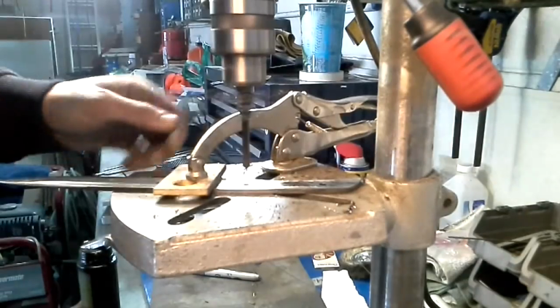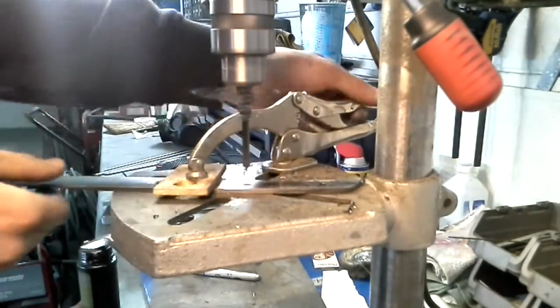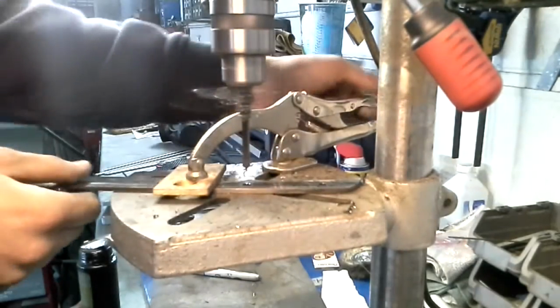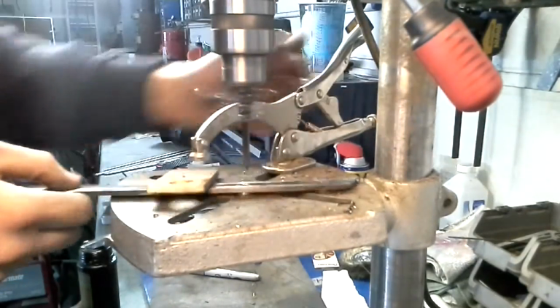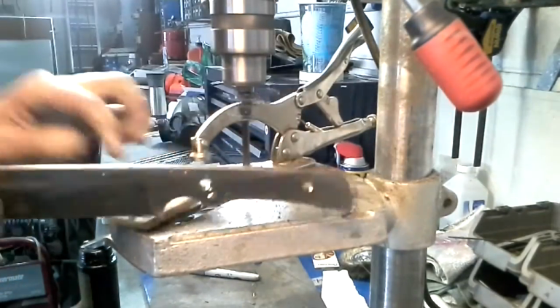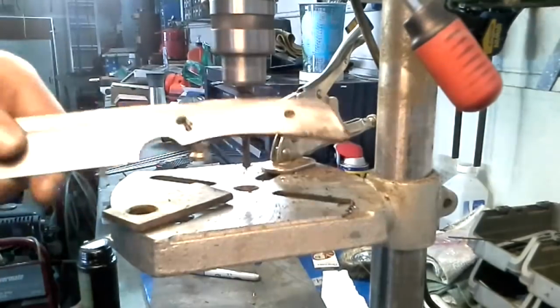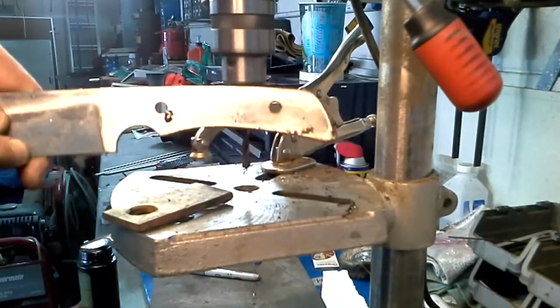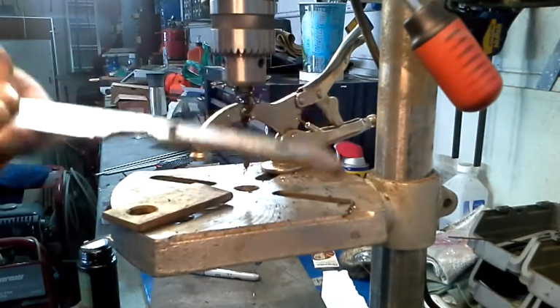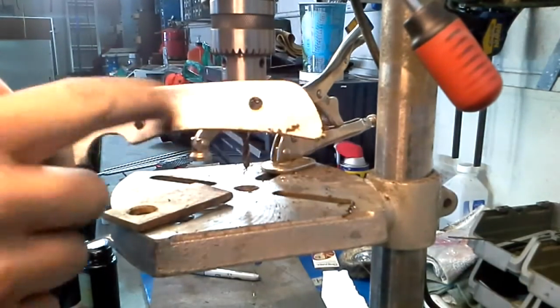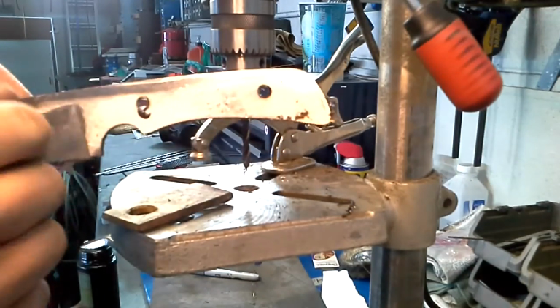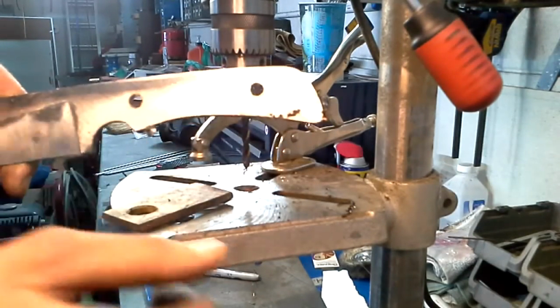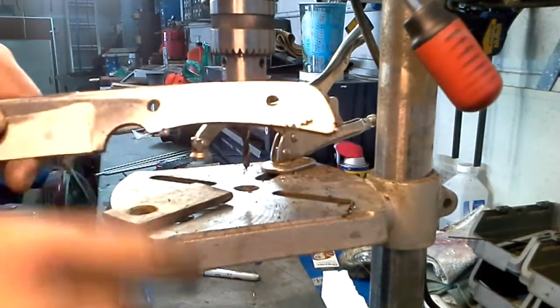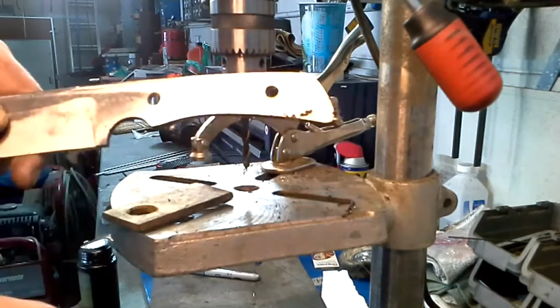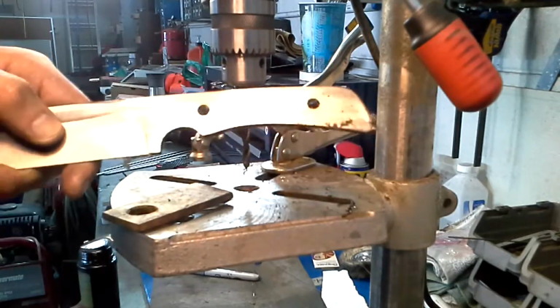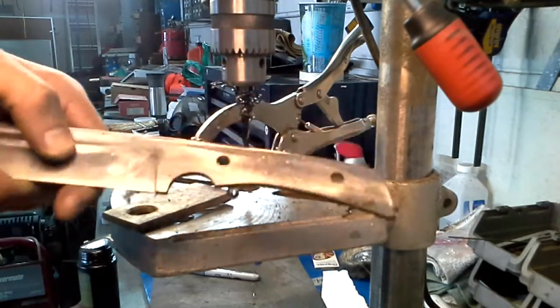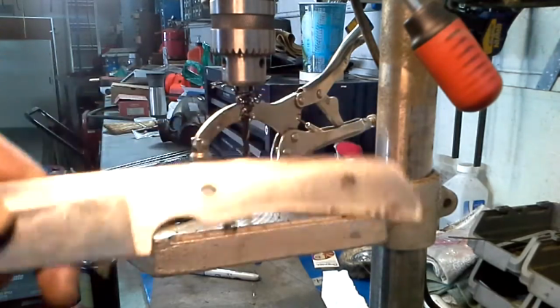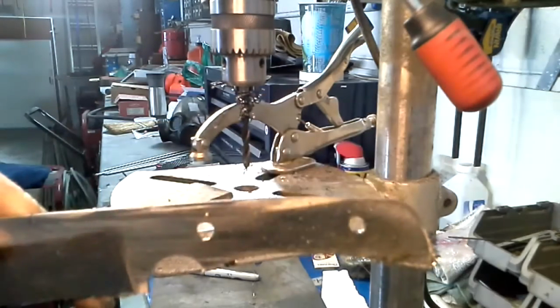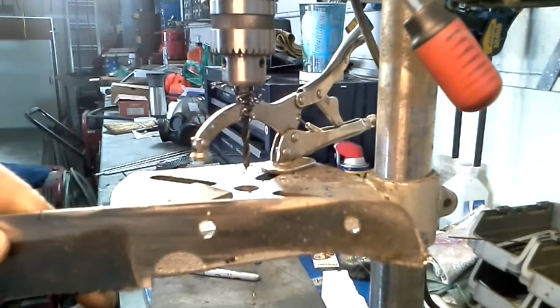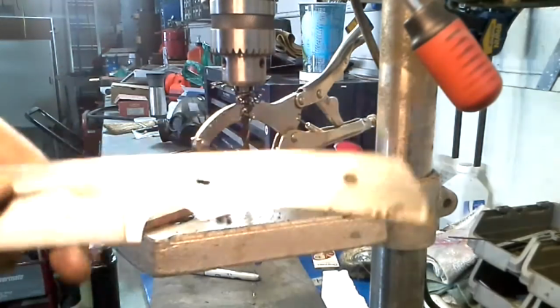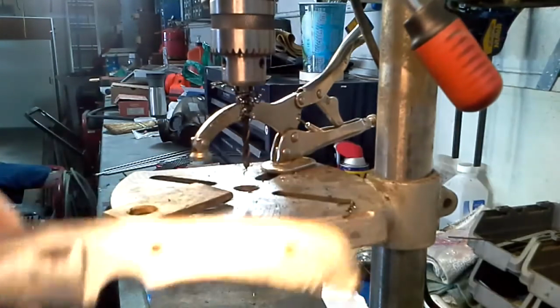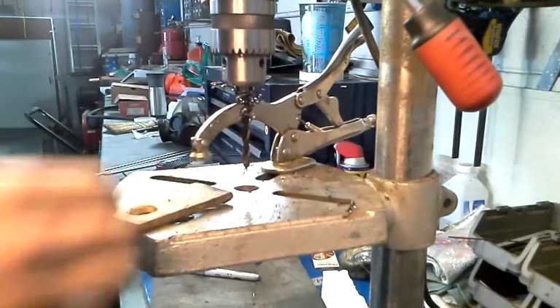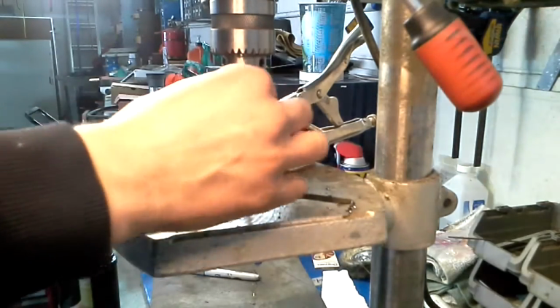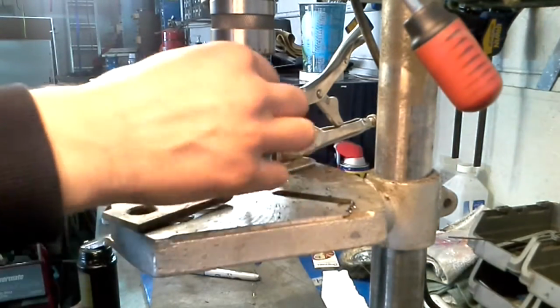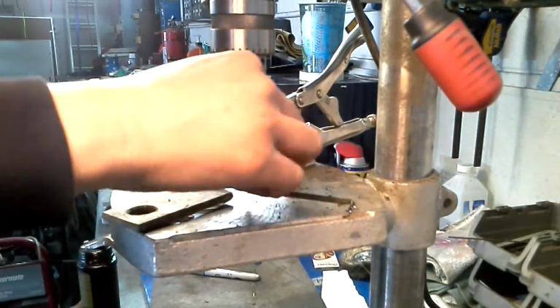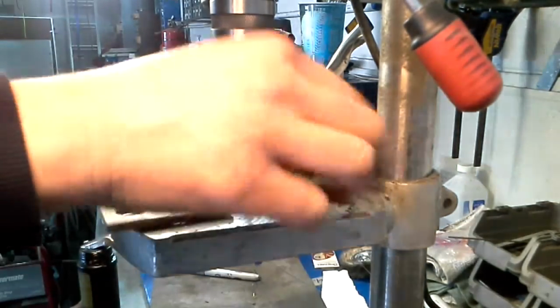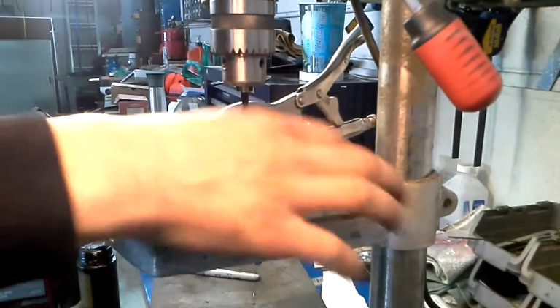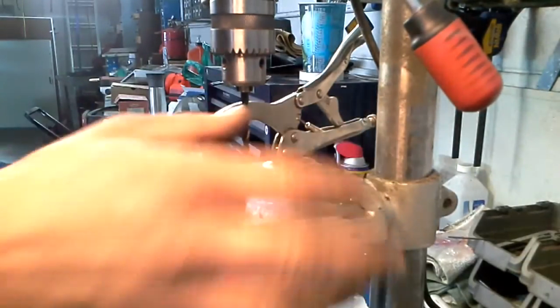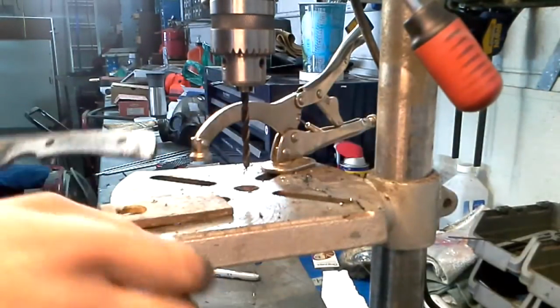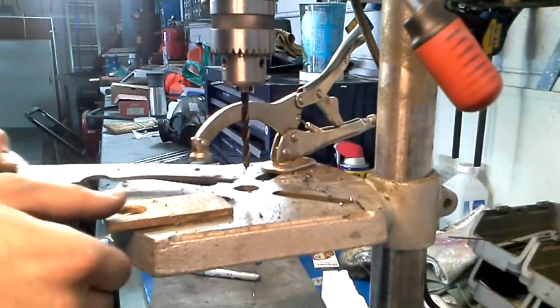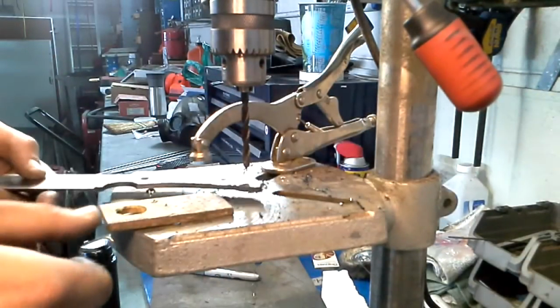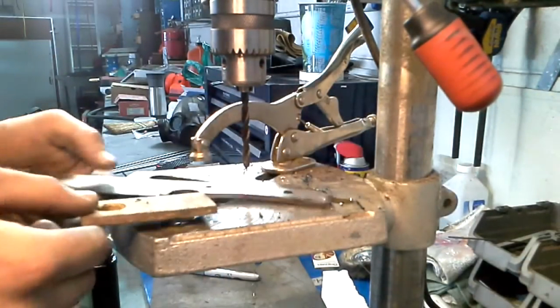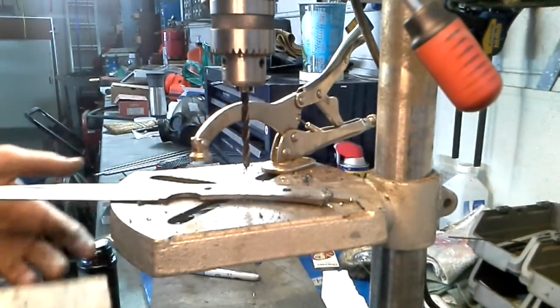And there we go. Two holes drilled in my handle — they need a little bit of deburring, and that's where those carbide deburring bits come in. But absolutely awesome to have that option in case you need to drill some hardened steel or something like that.